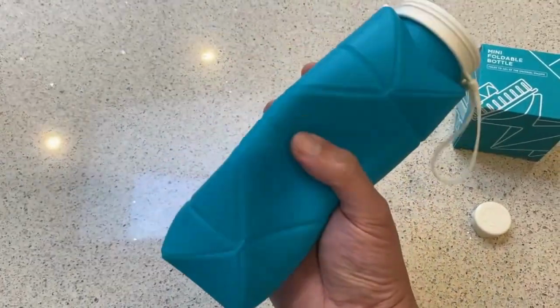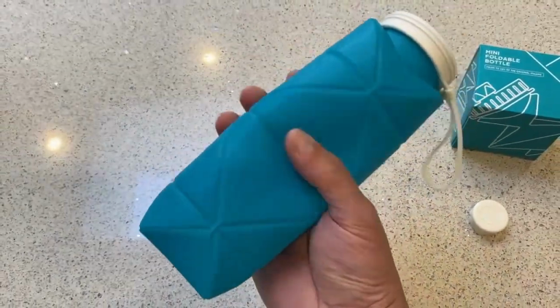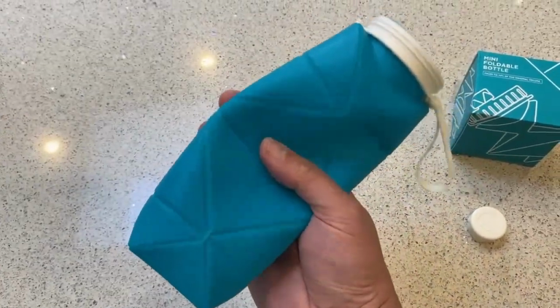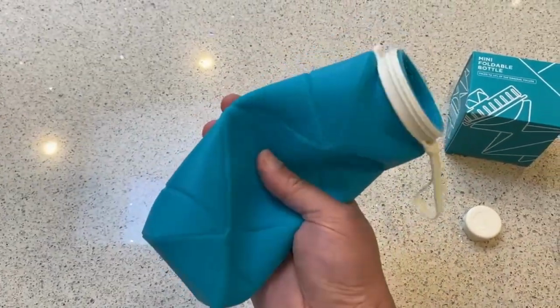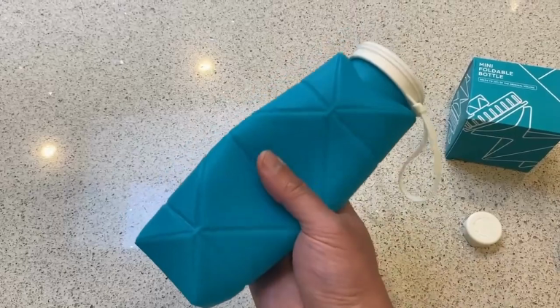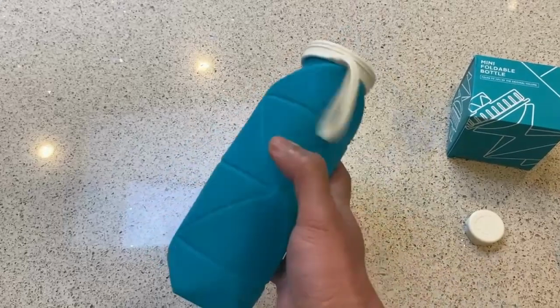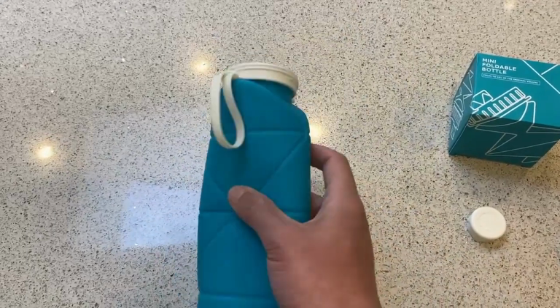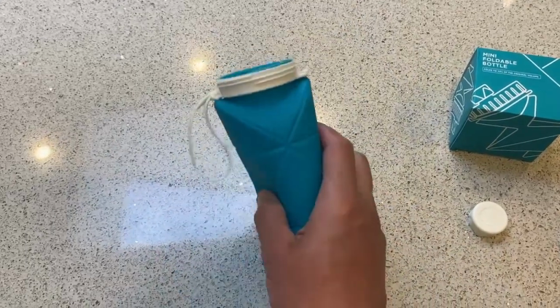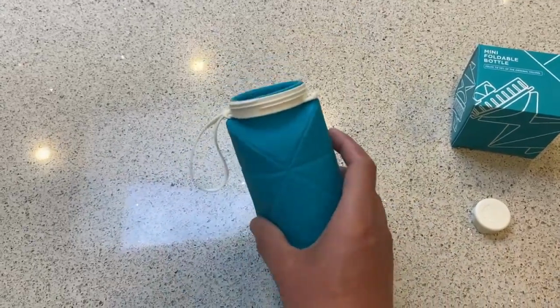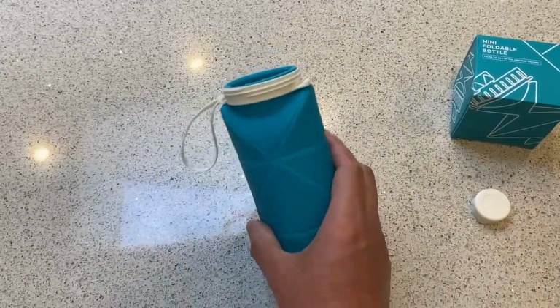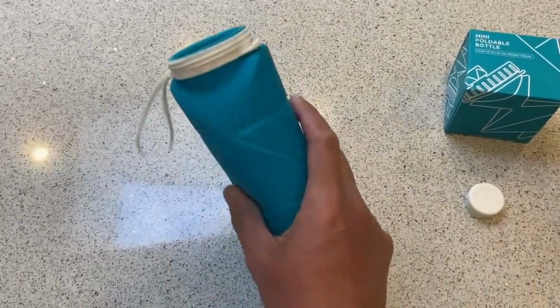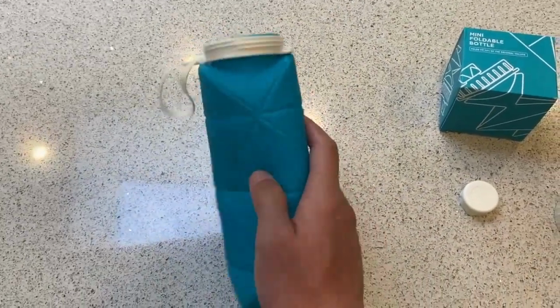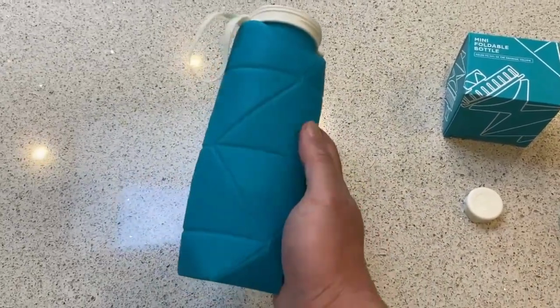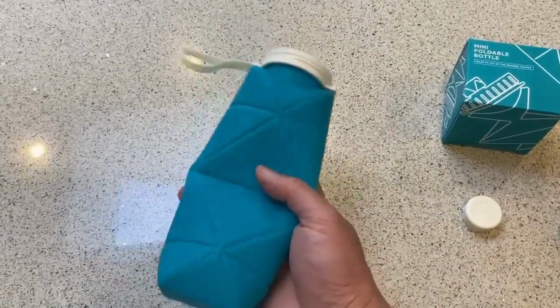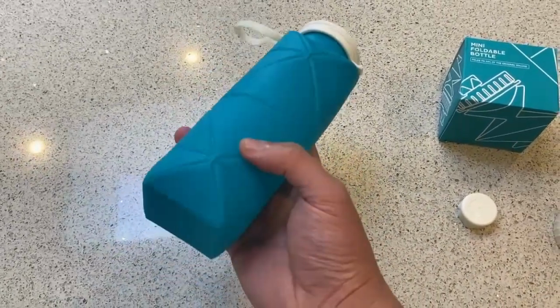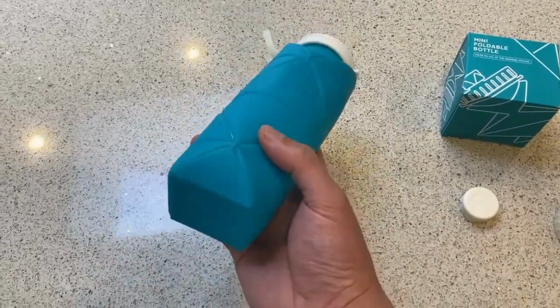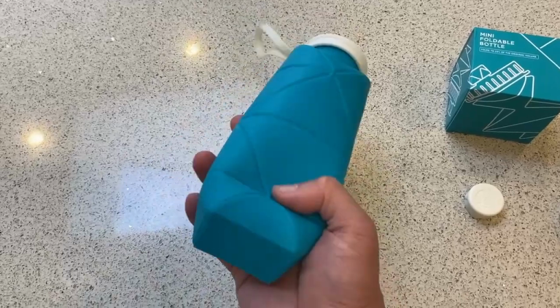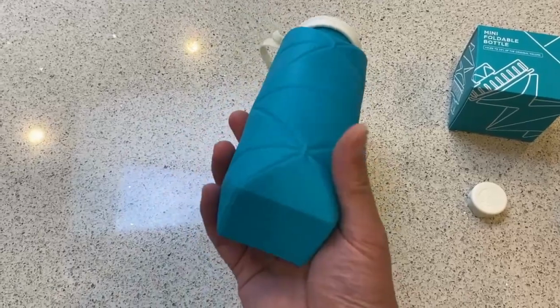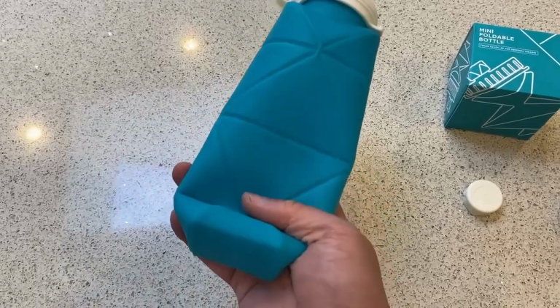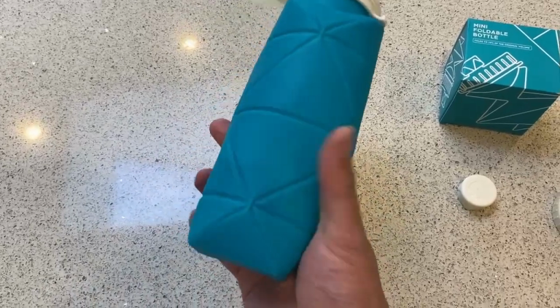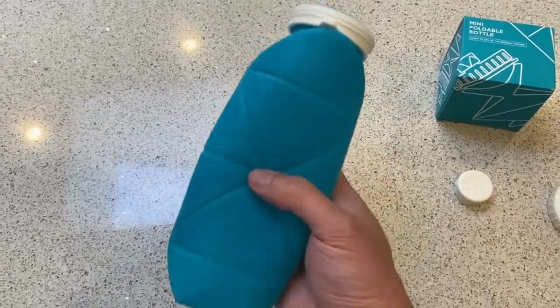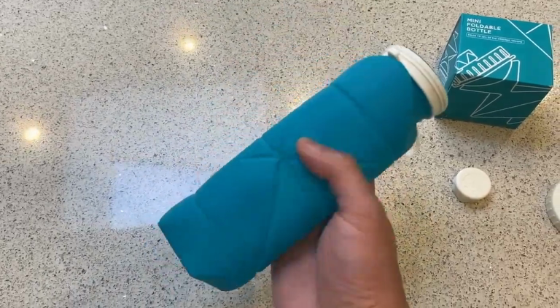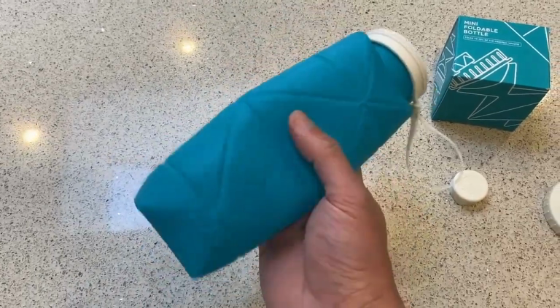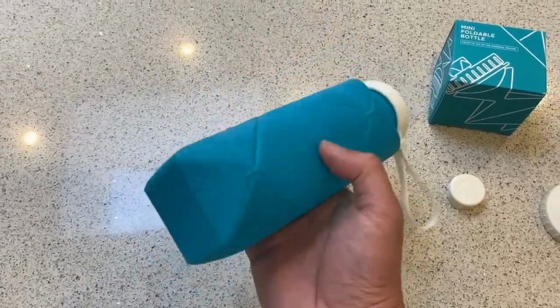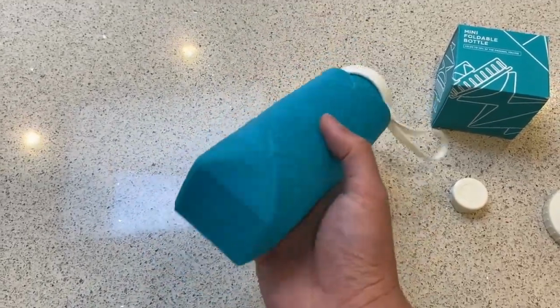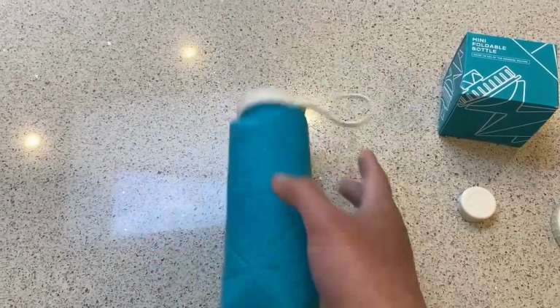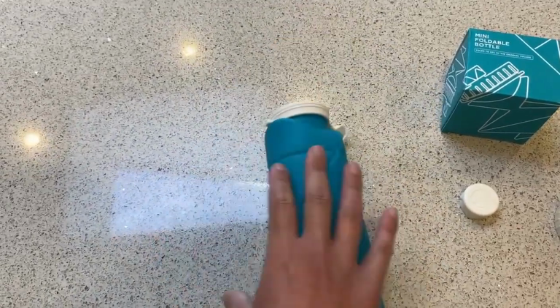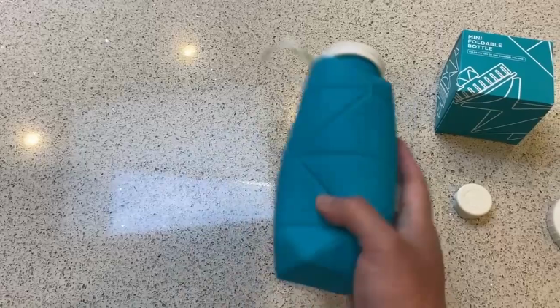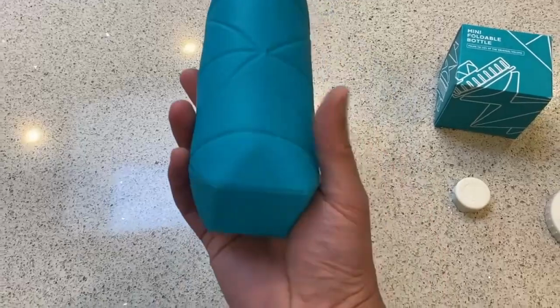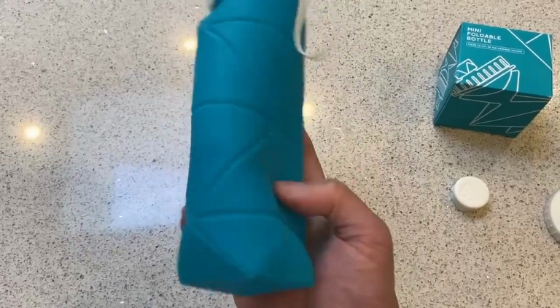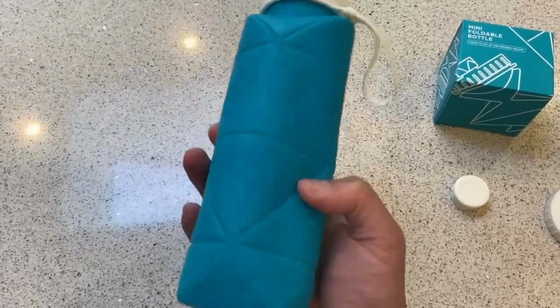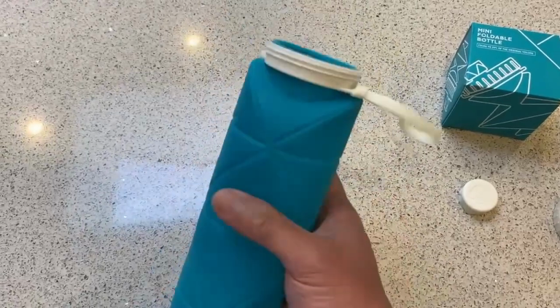It's a nice soft material, and because it's soft, it's going to be super, super tough. Just keep it away from sharp objects like compasses or scissors. But if you drop this on the concrete, it's not even going to scratch because it's soft.